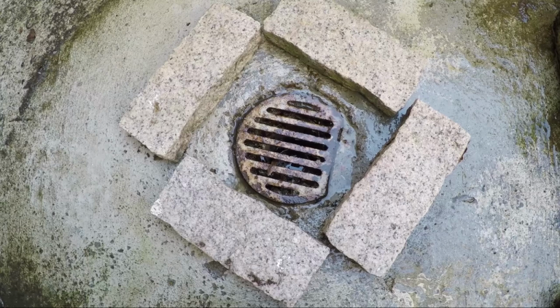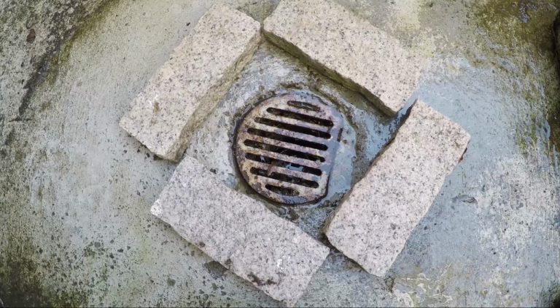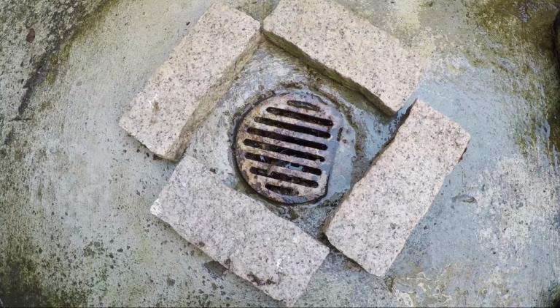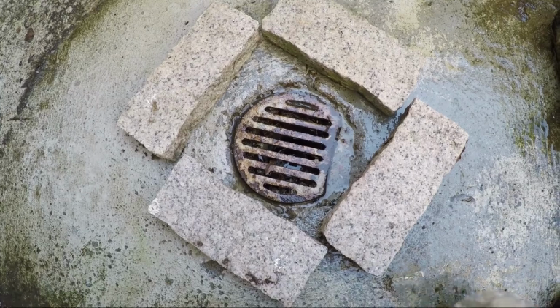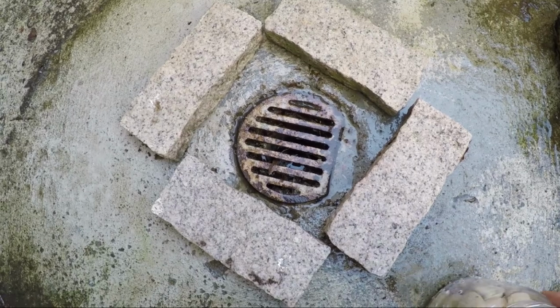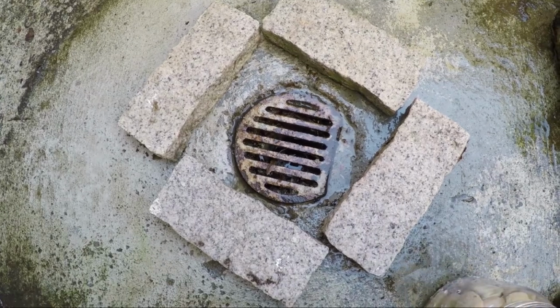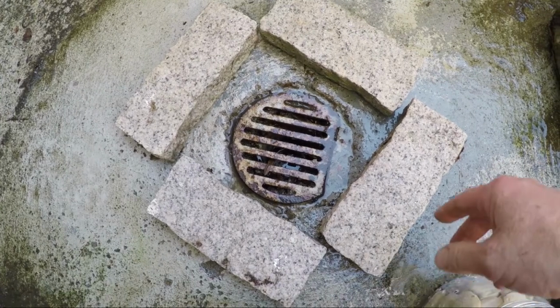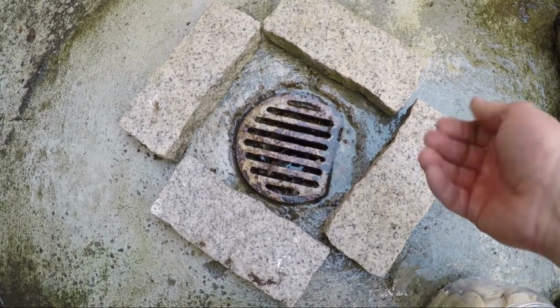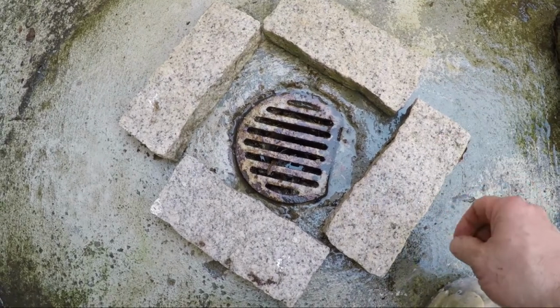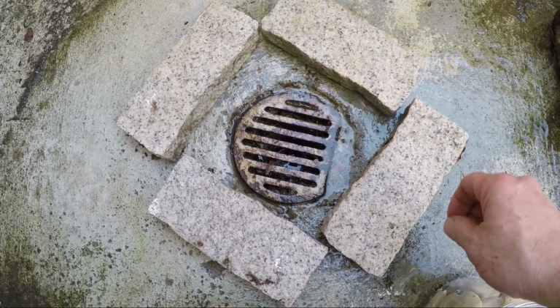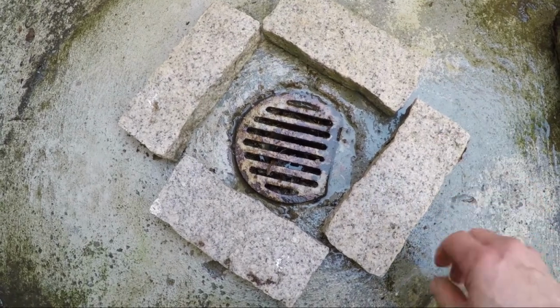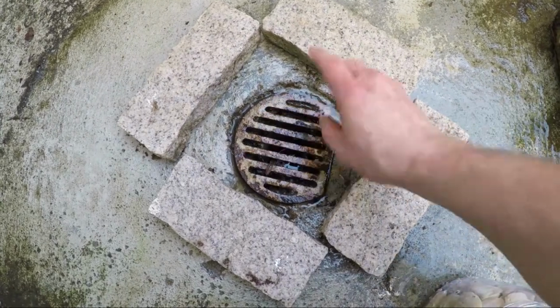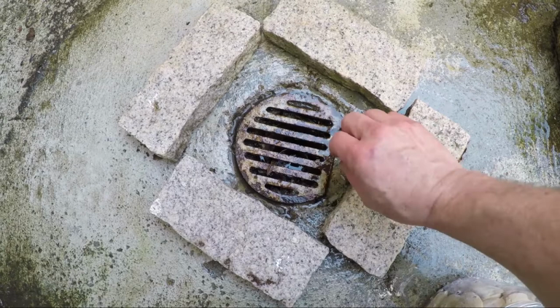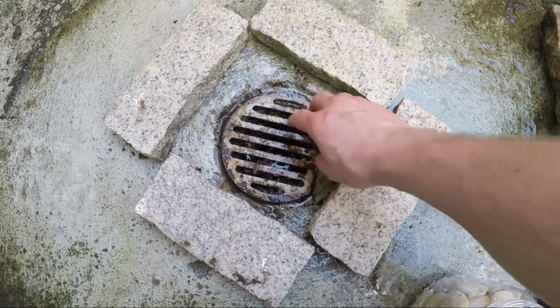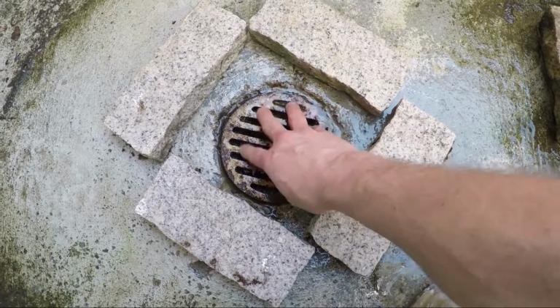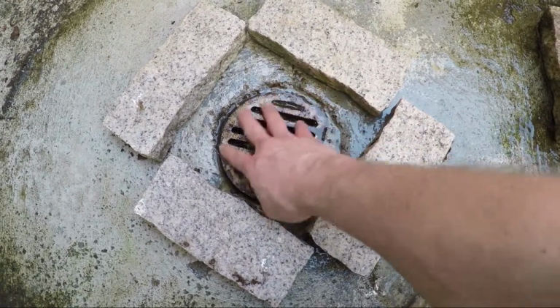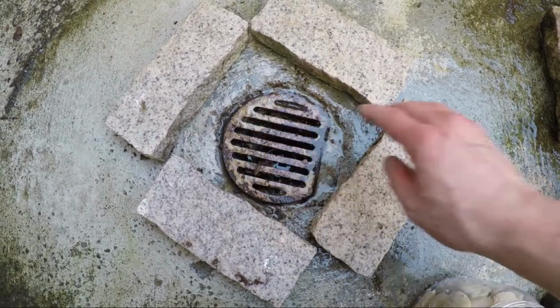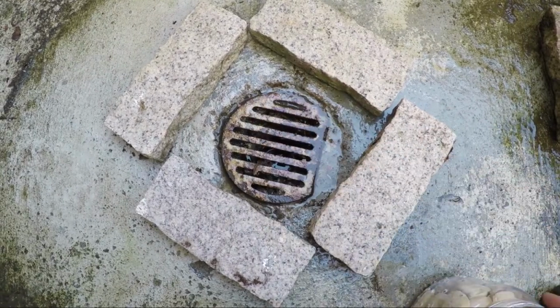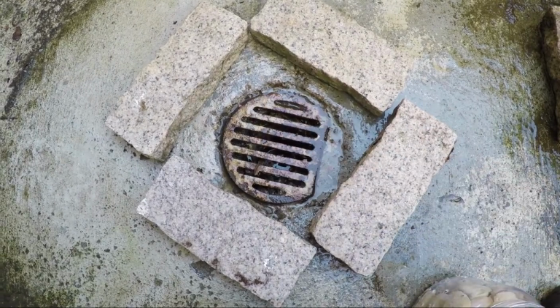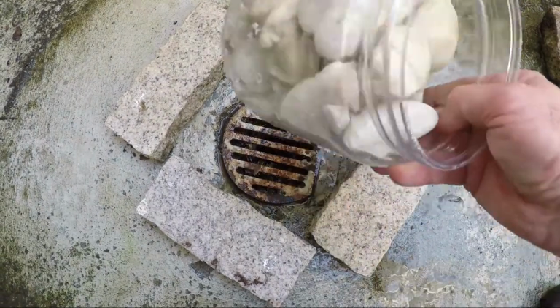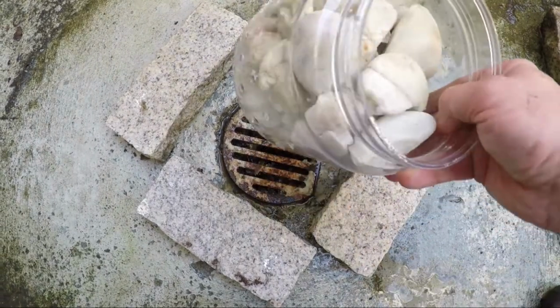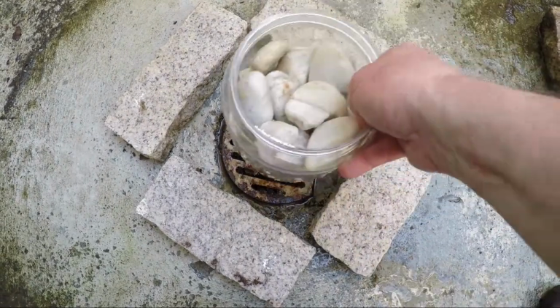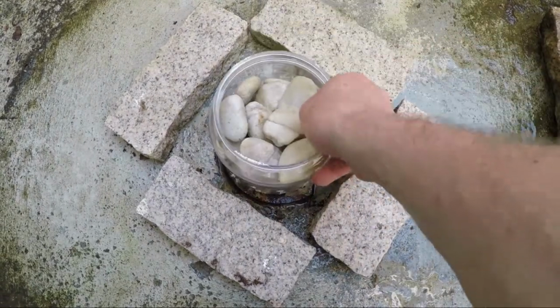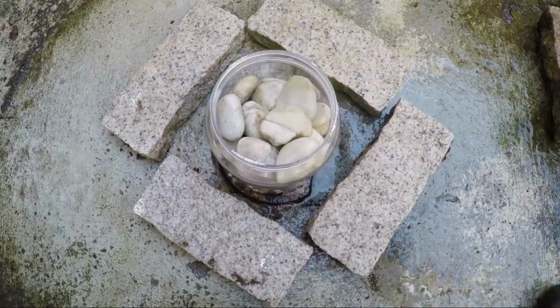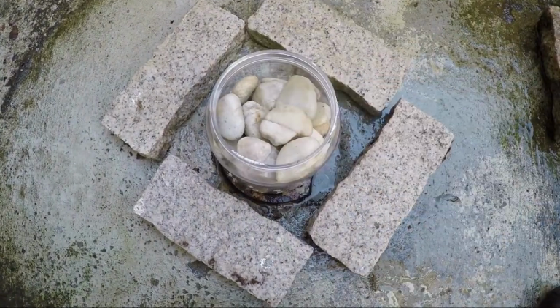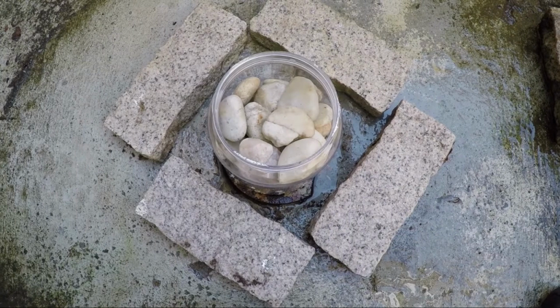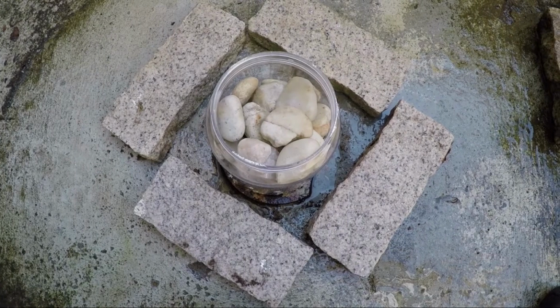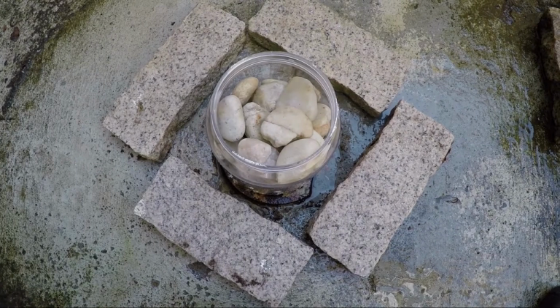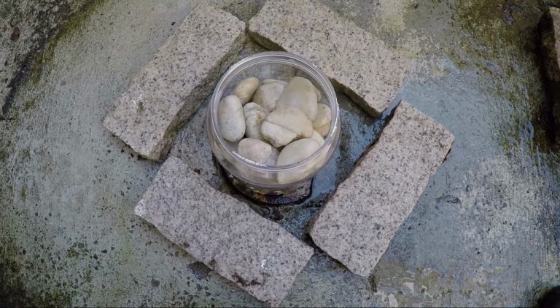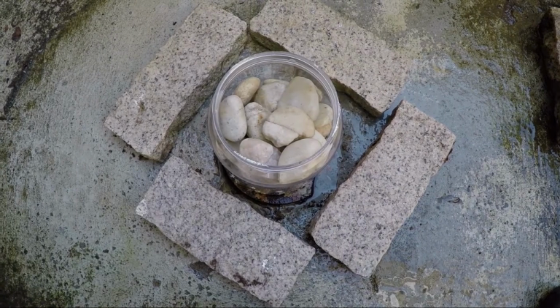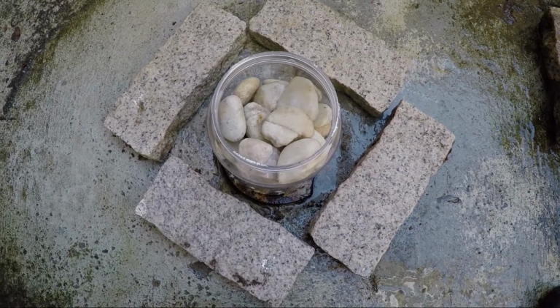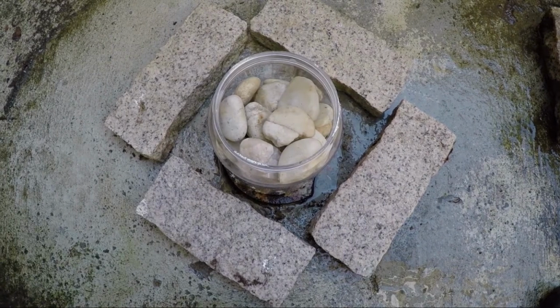Today I'll show you how to save yourself lots of money and time by taking this drain that easily clogs up with leaves and debris and putting a rock filter on it. Interested? Here we go.